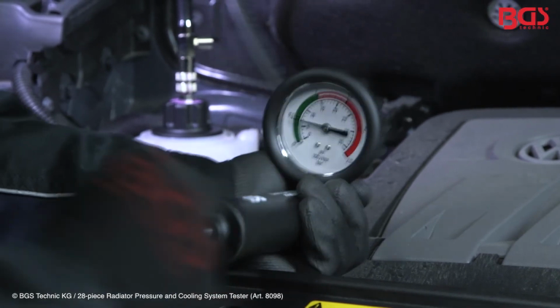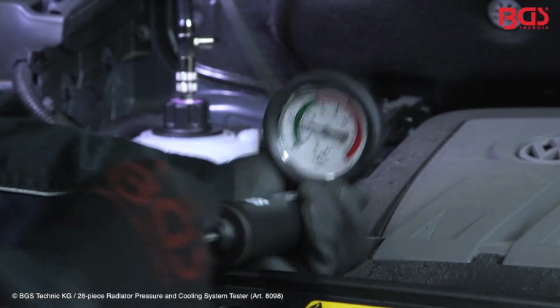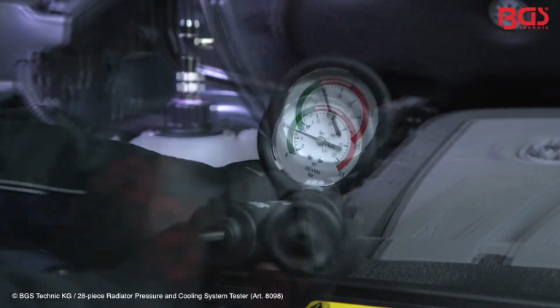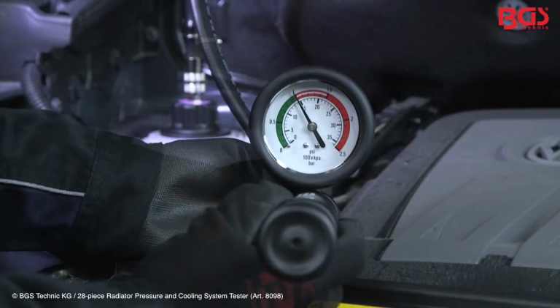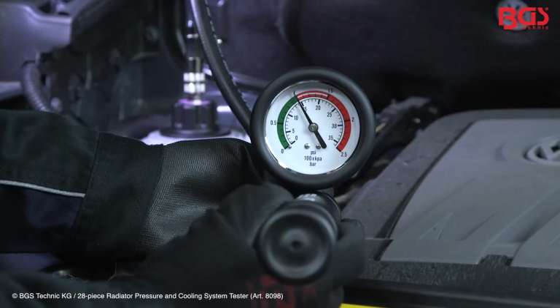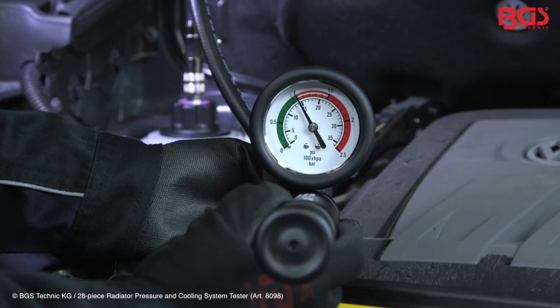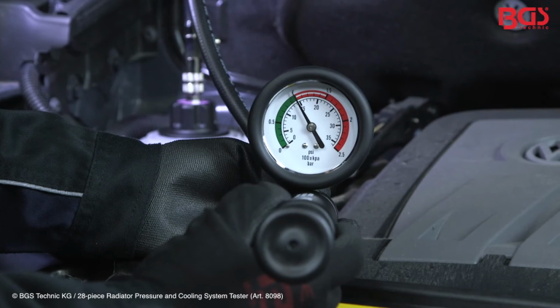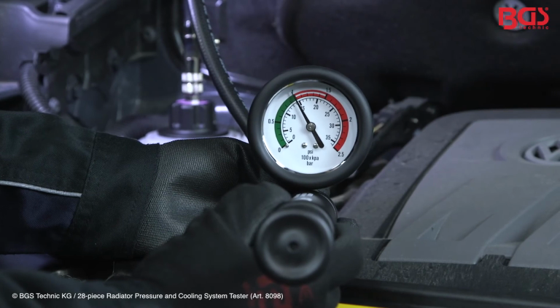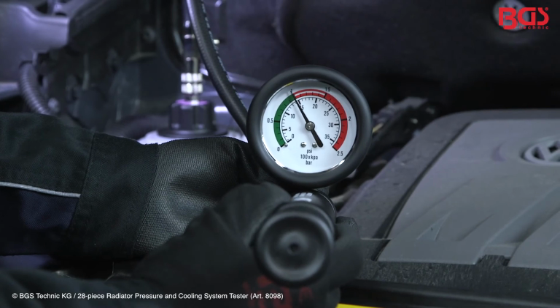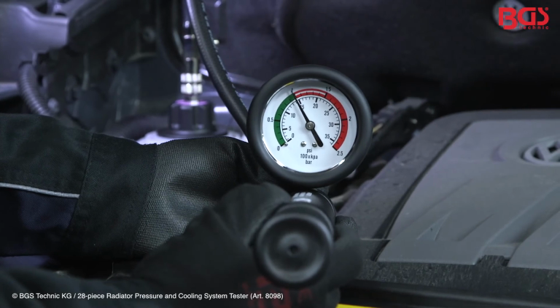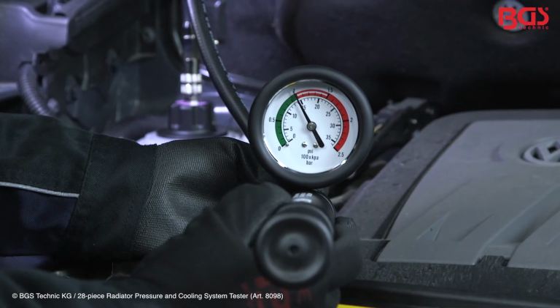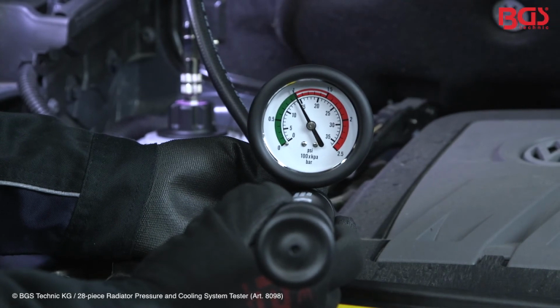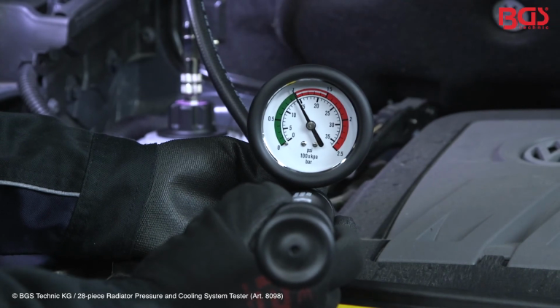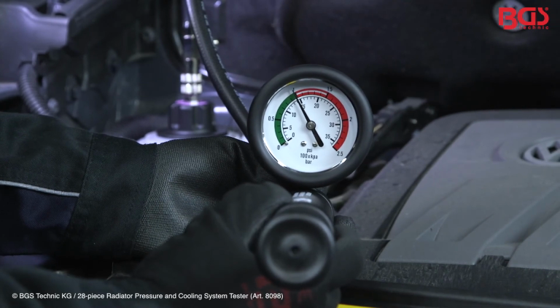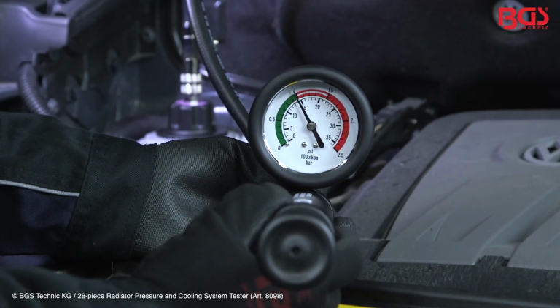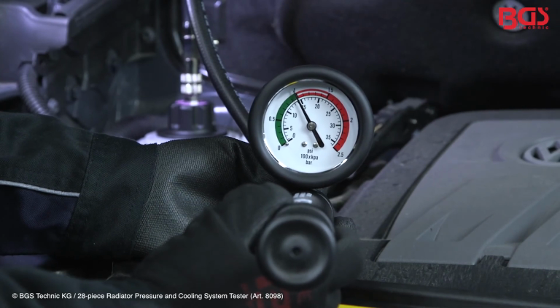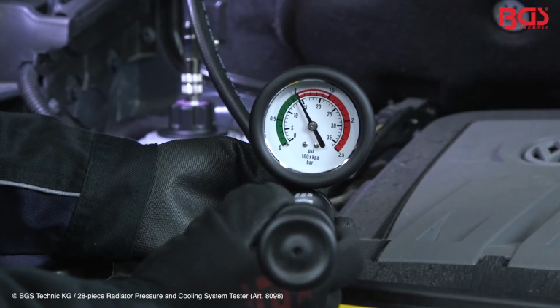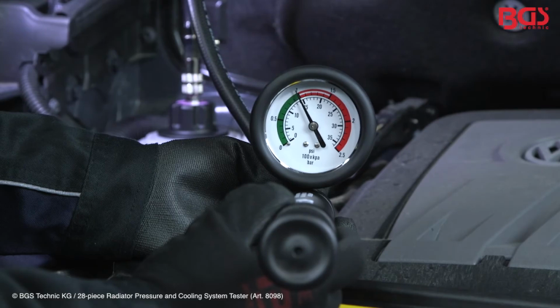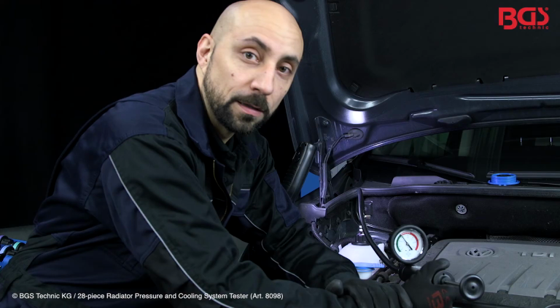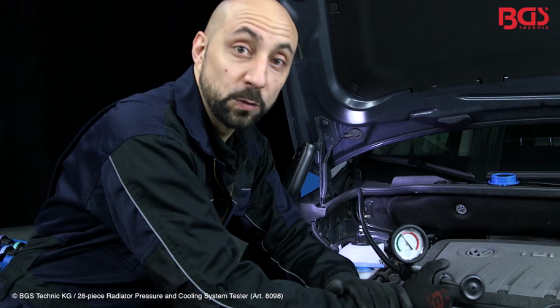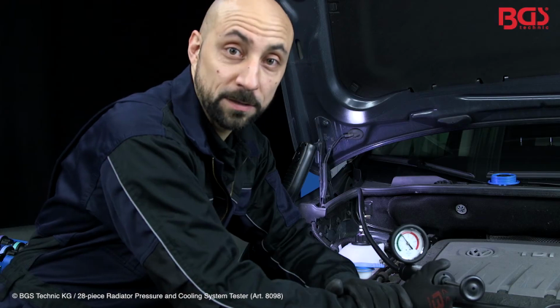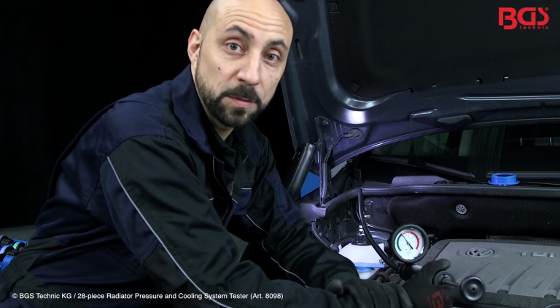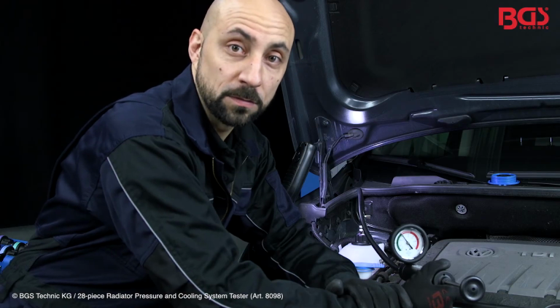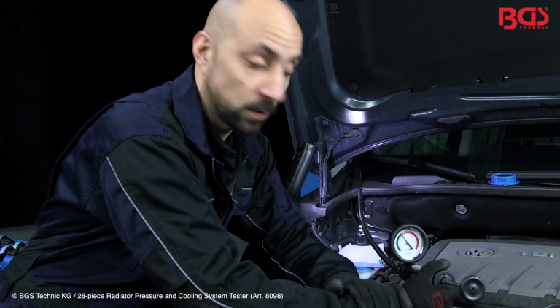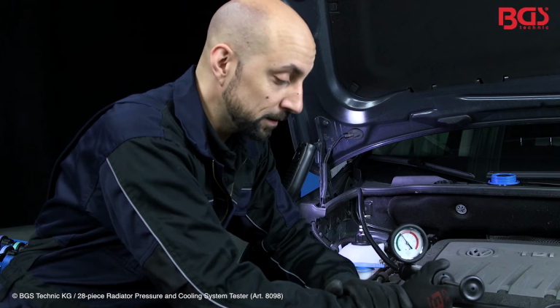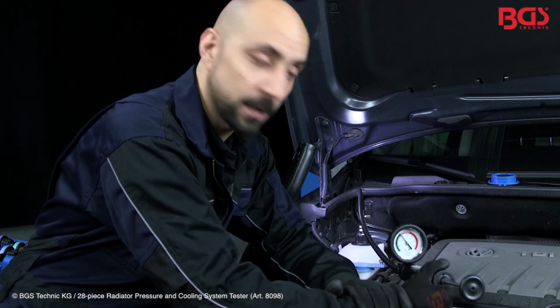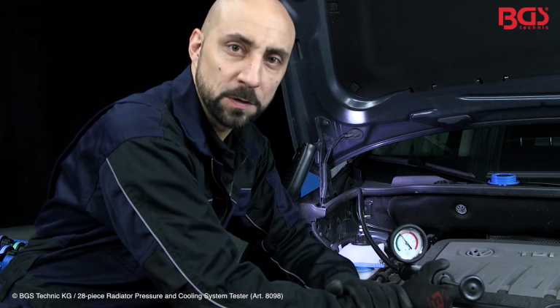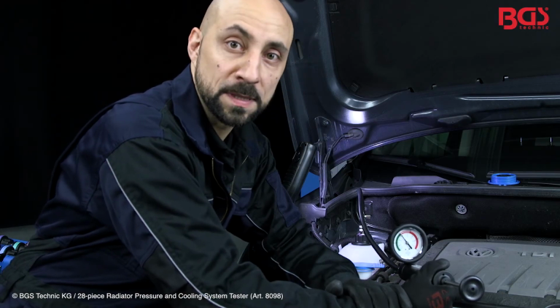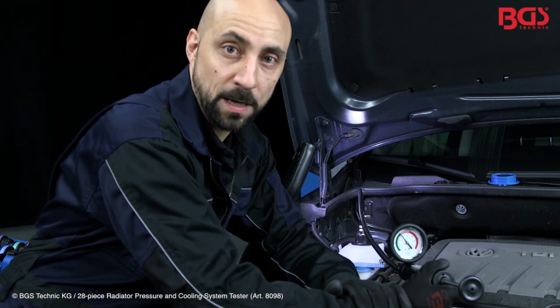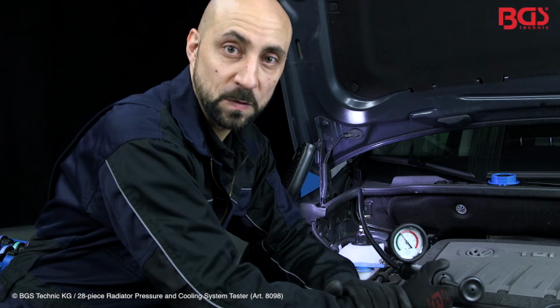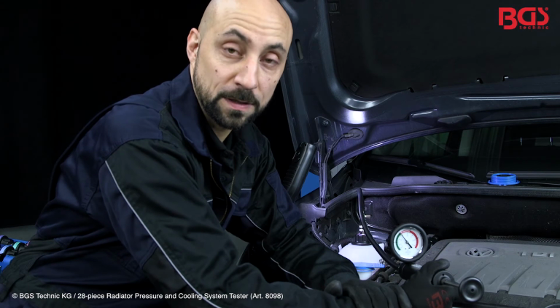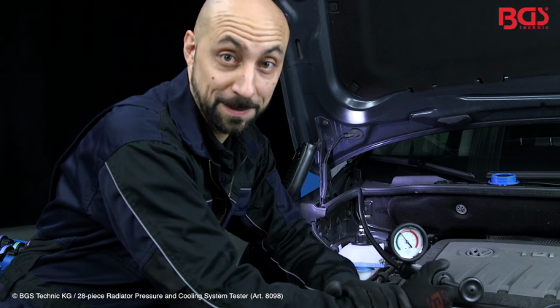After reaching the suggested pressure, we let the system sit for 10 to 15 minutes to check if we have any pressure leakage in the system. After a short while, we can now confirm that the system does not have any pressure leakage. Our system is sealed.